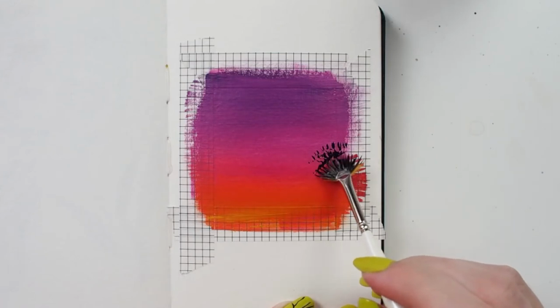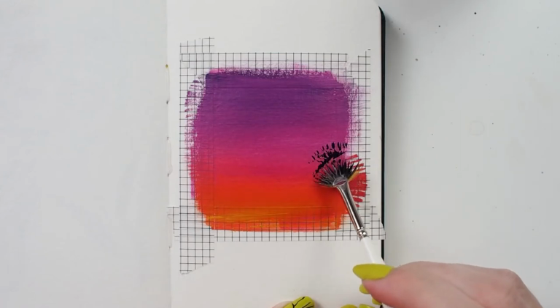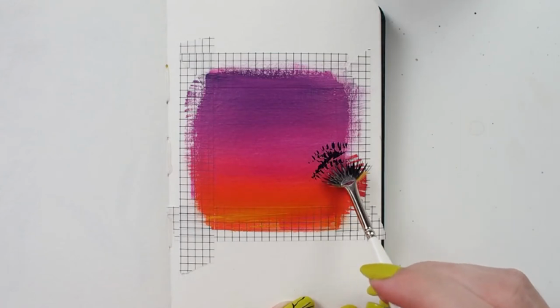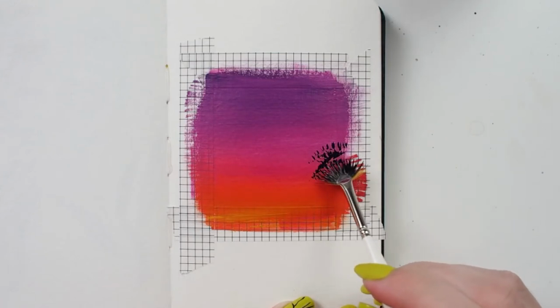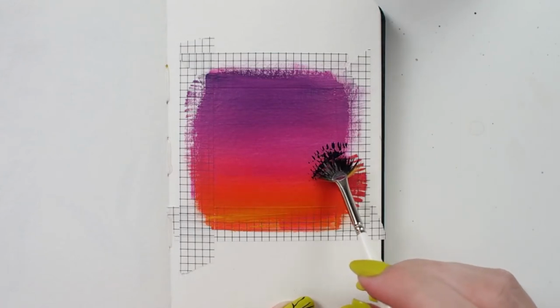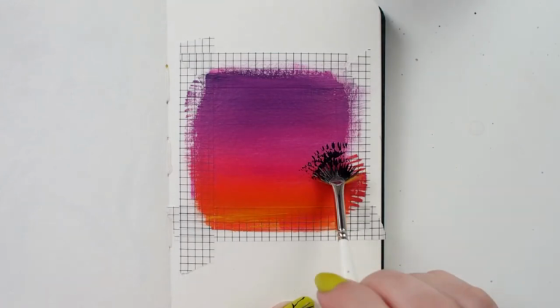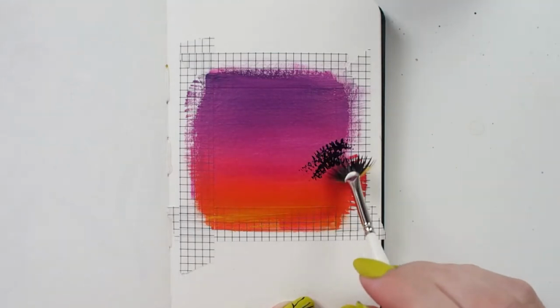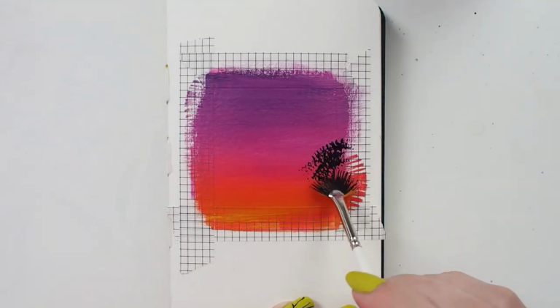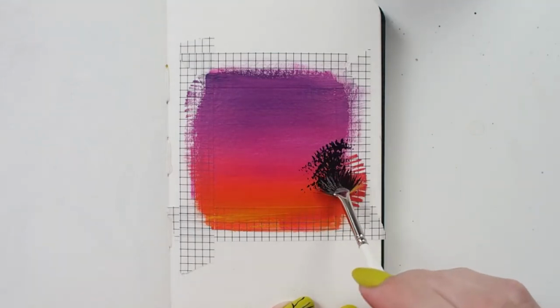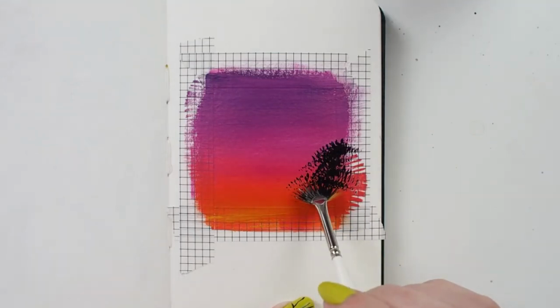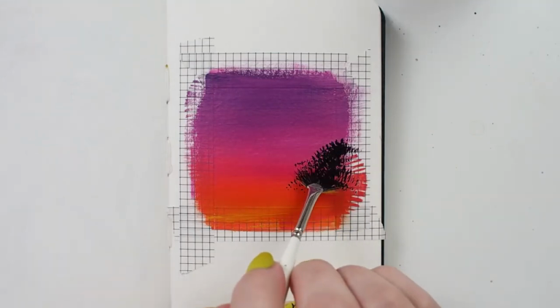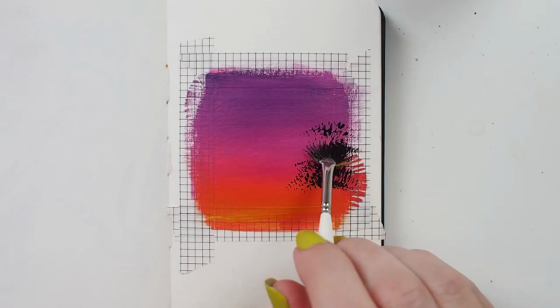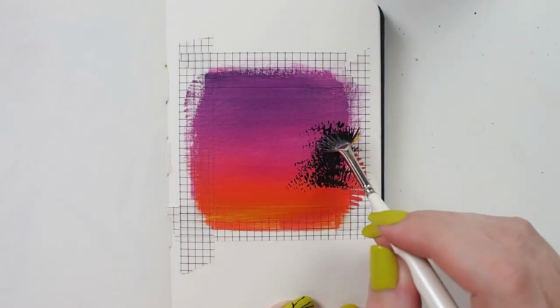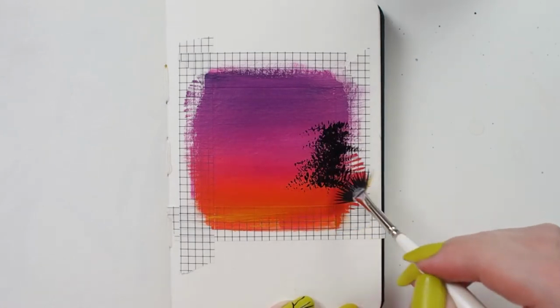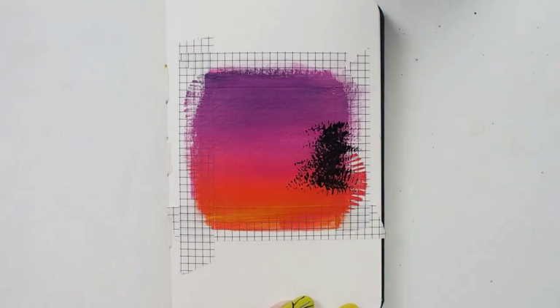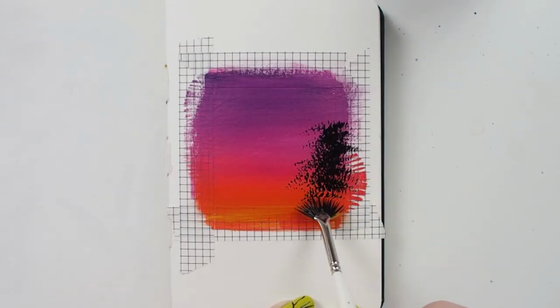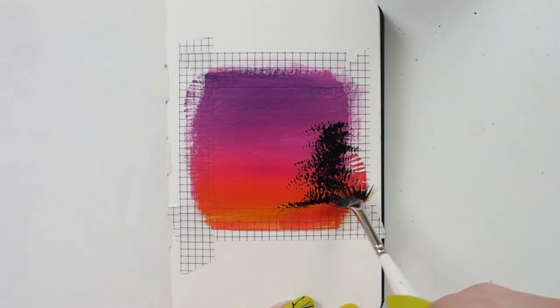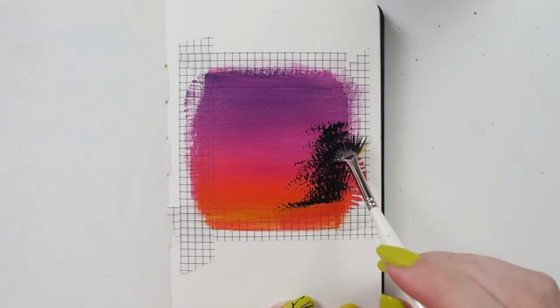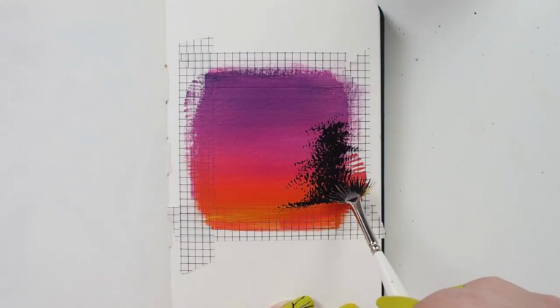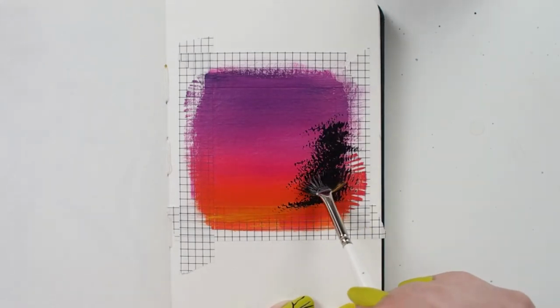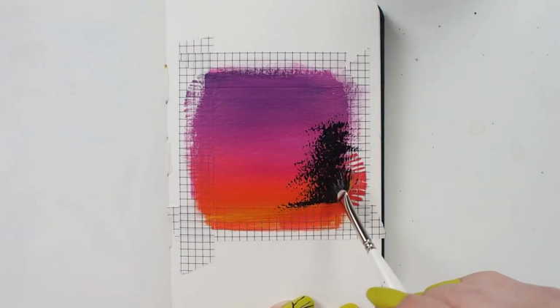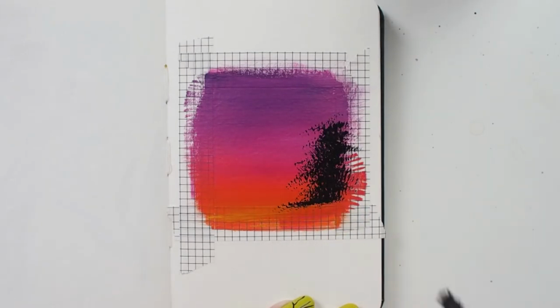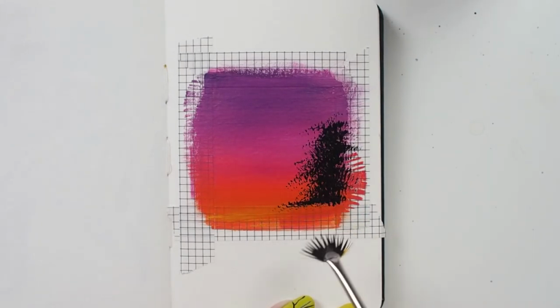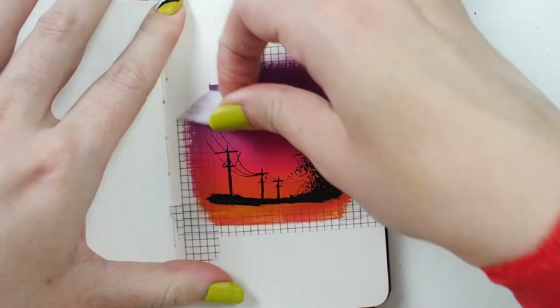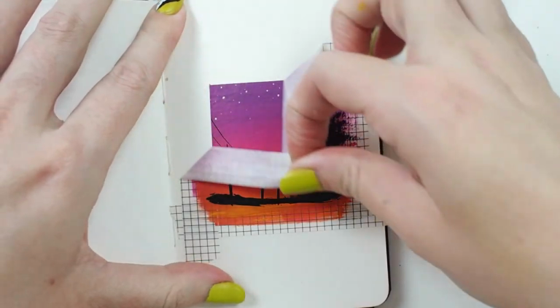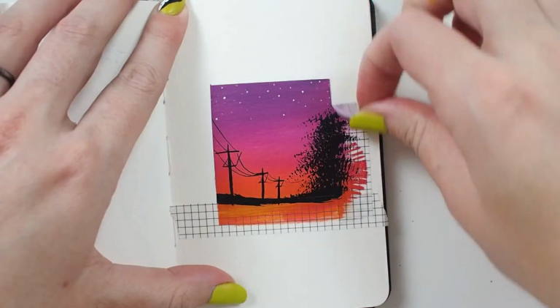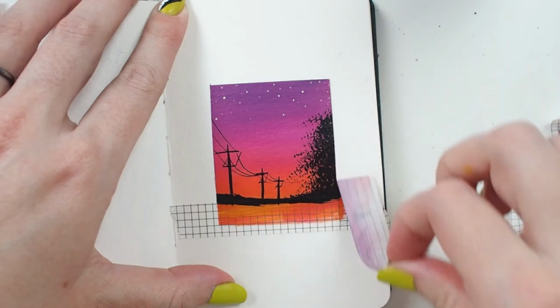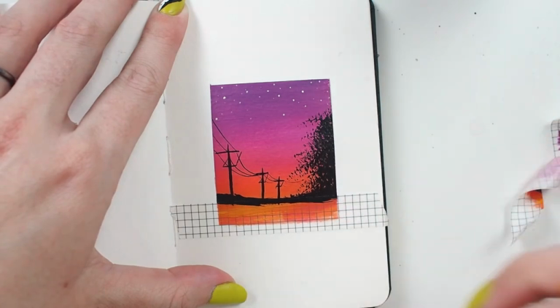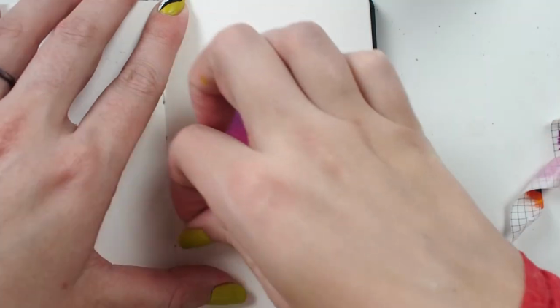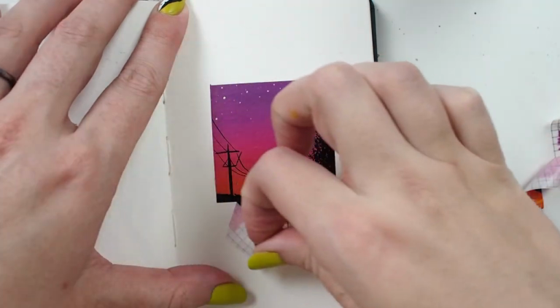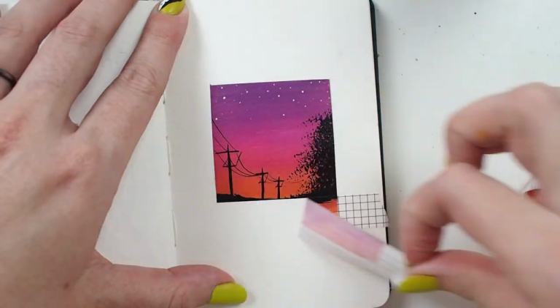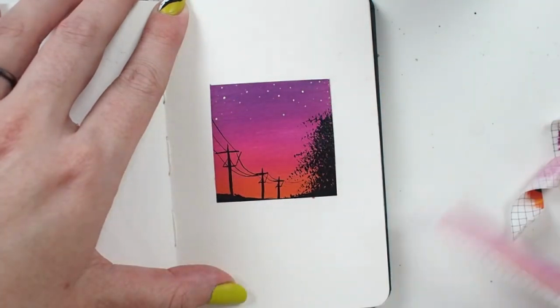Then I use an ink-like acrylic to put in a tree, taking advantage of the textural effects that fan brushes are known for. After a few more touches from other Ultra Mini brushes, I have a tiny sunset scene.